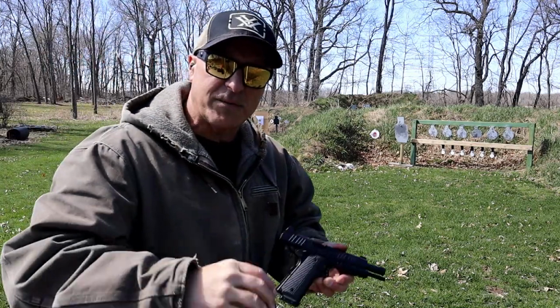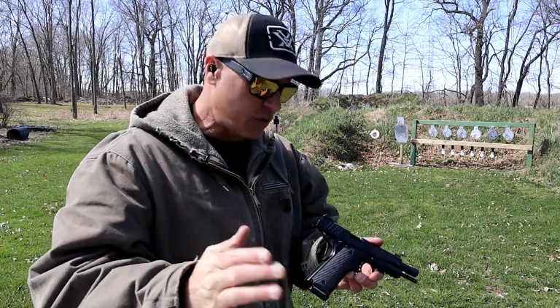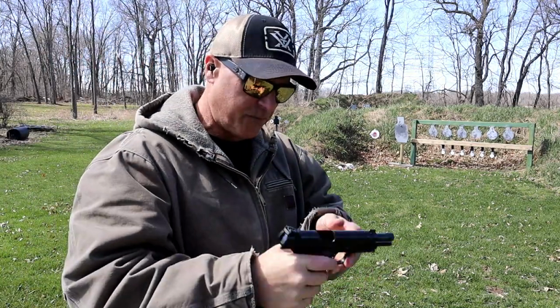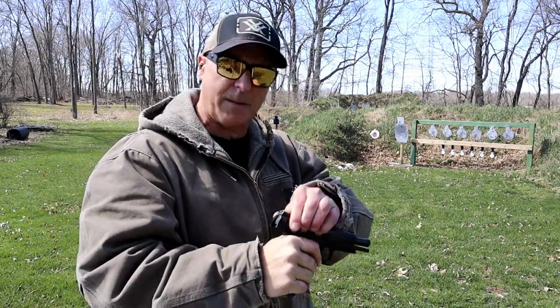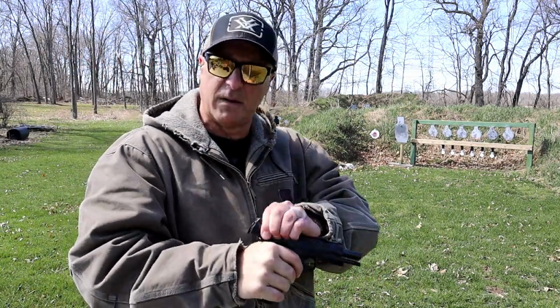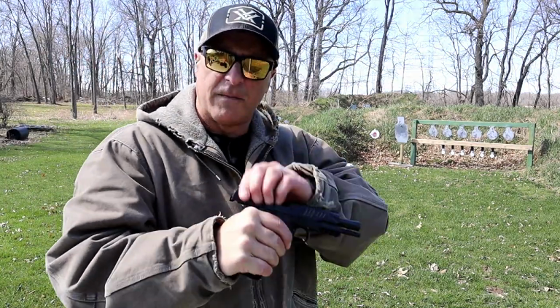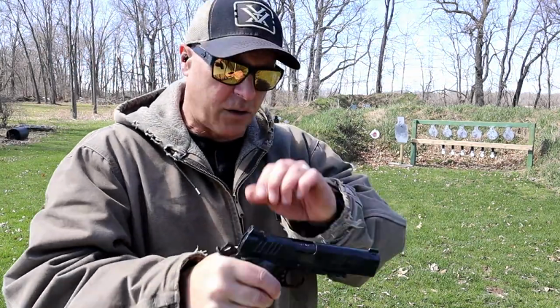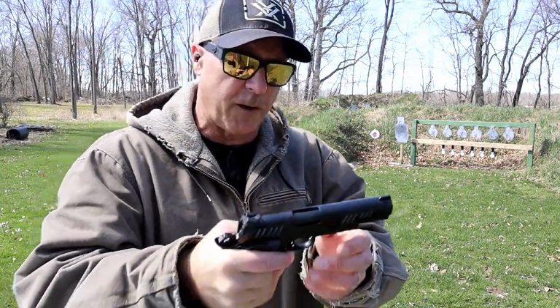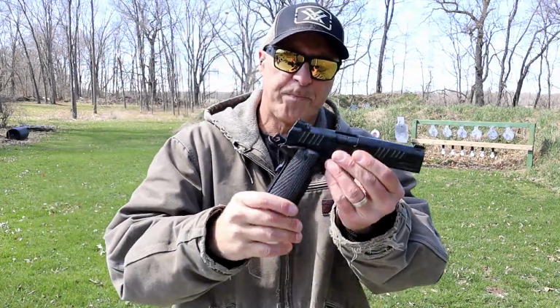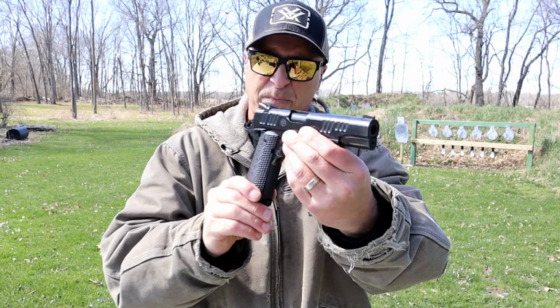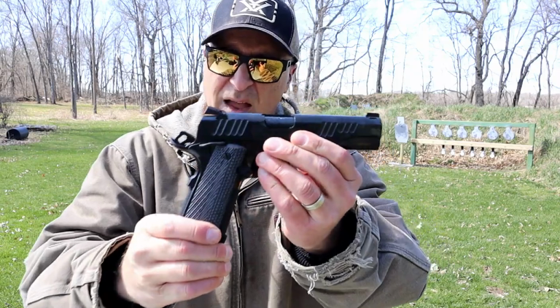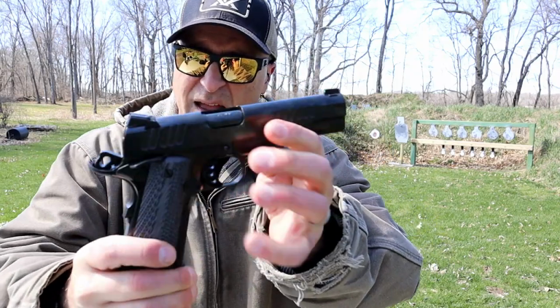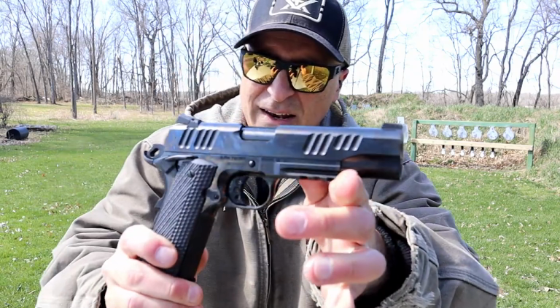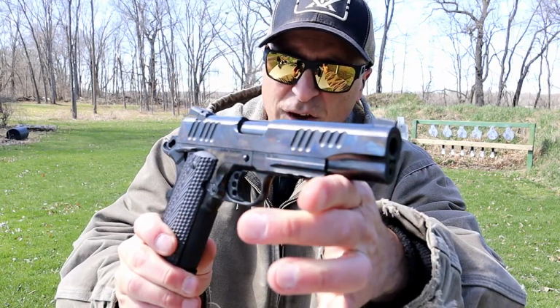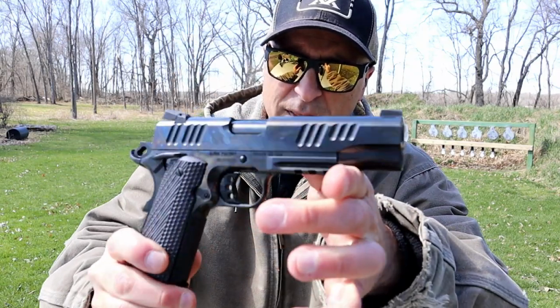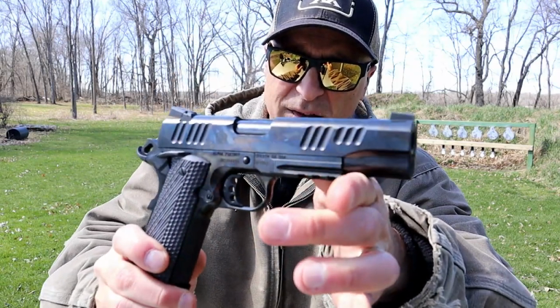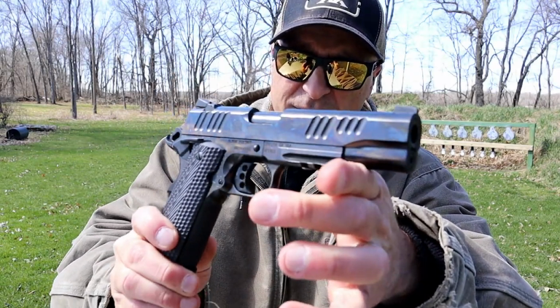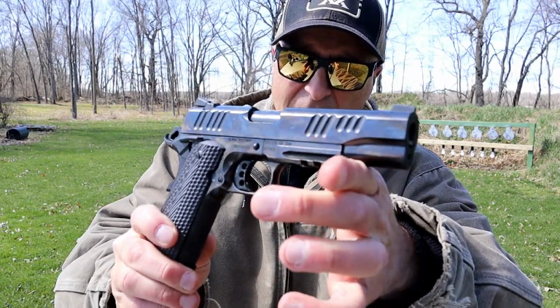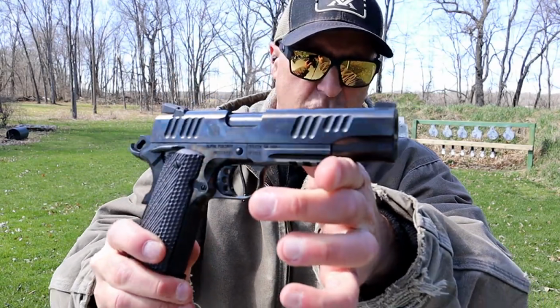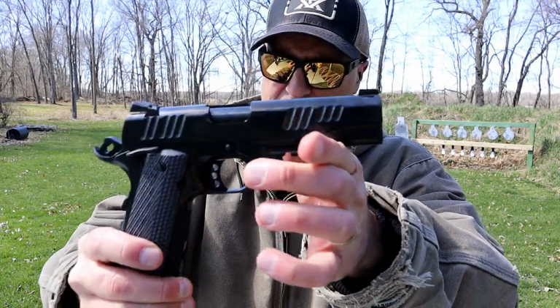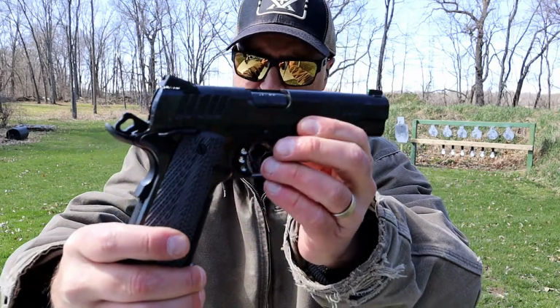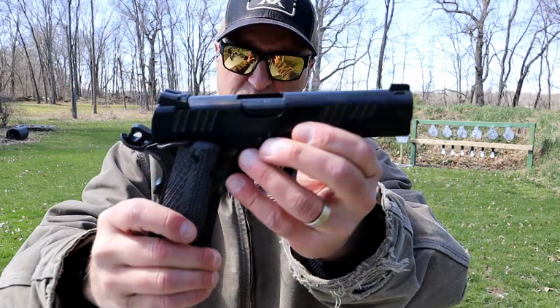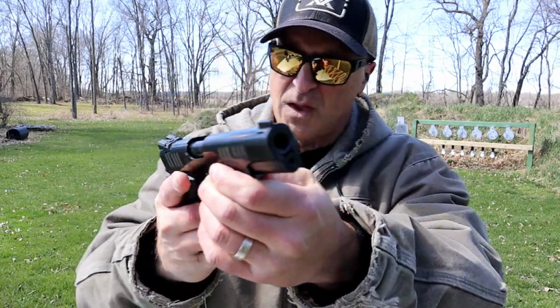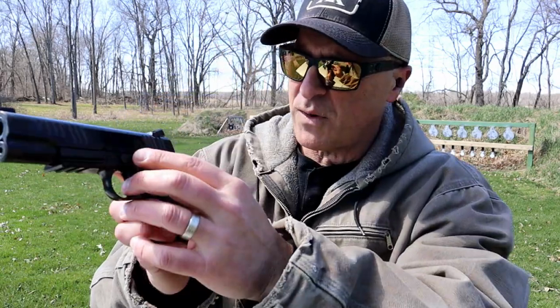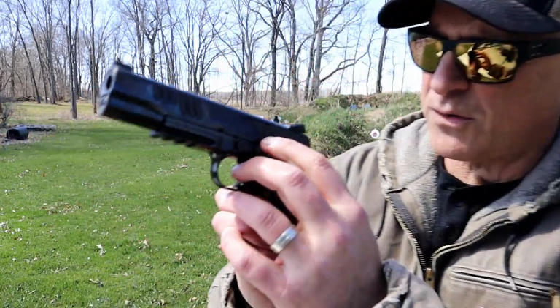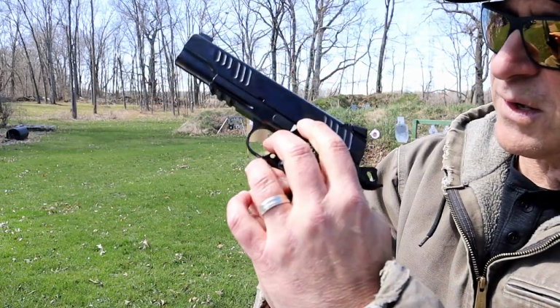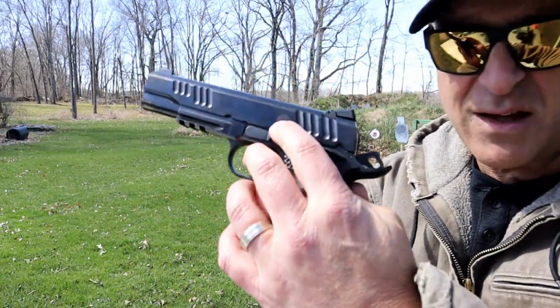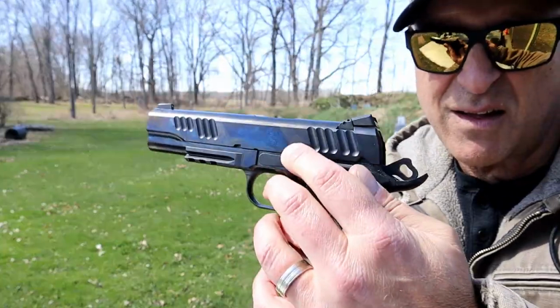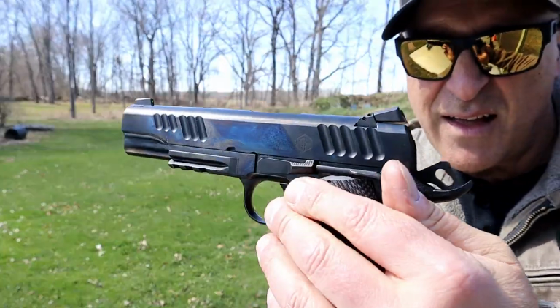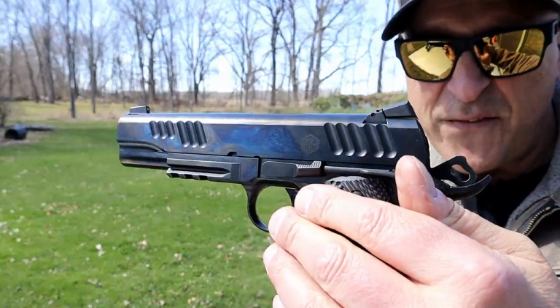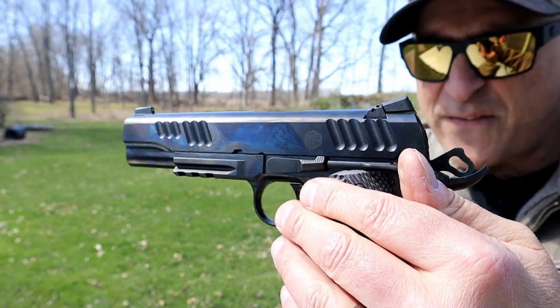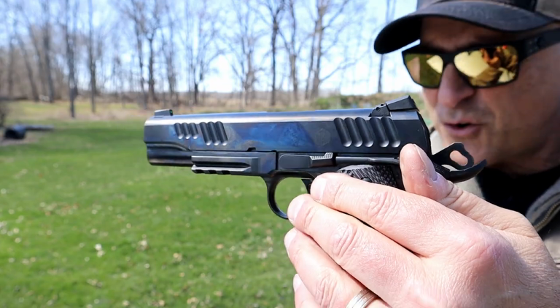Sometimes you need to shoot it a few times to get a good feel. It's got a nice coating — DLC polished coating. You can see right there the insignia: Alpha Foxtrot.